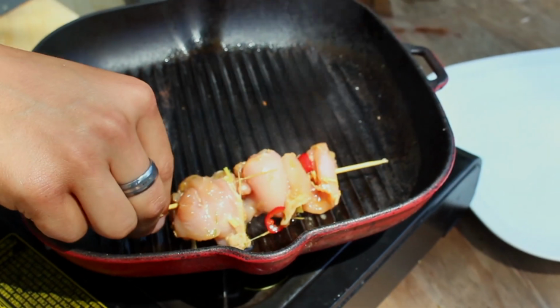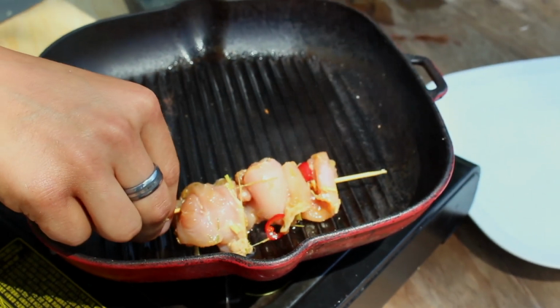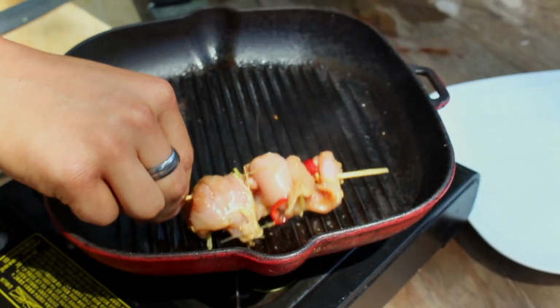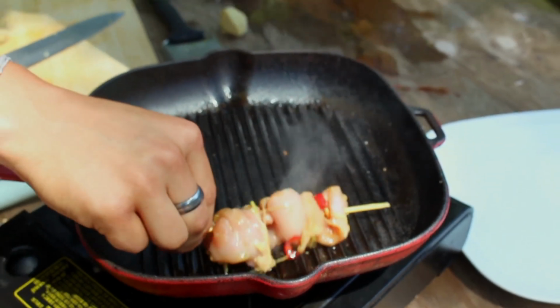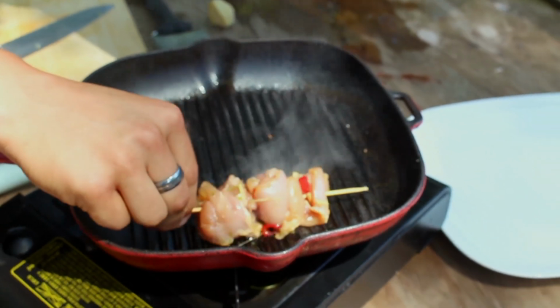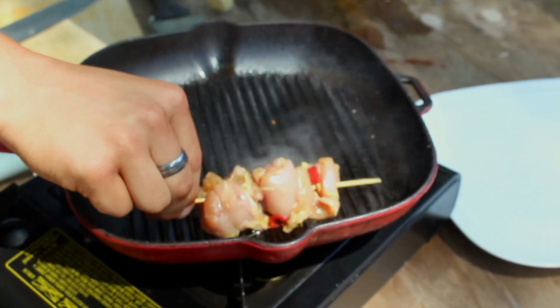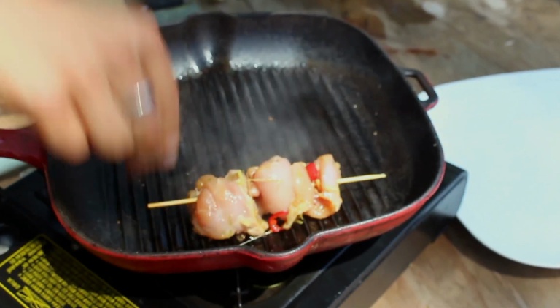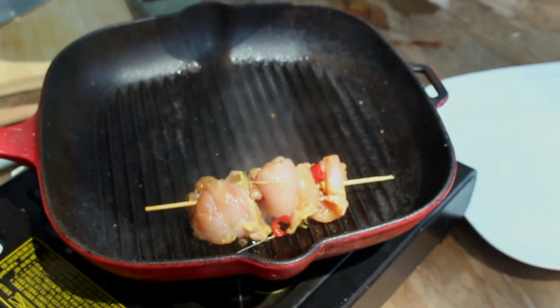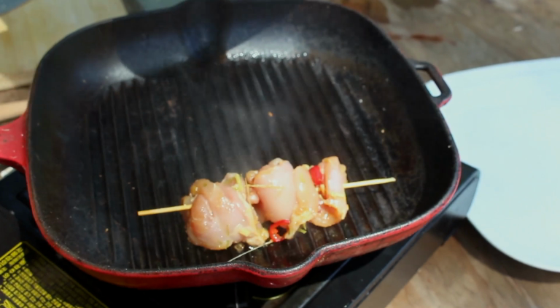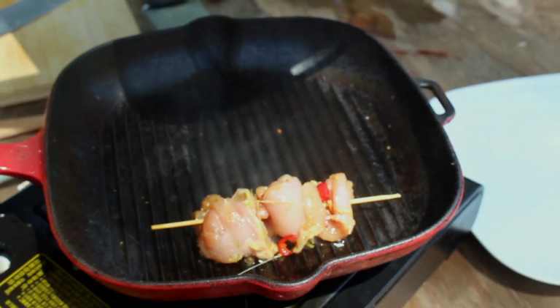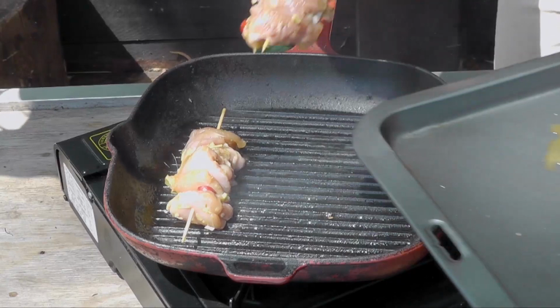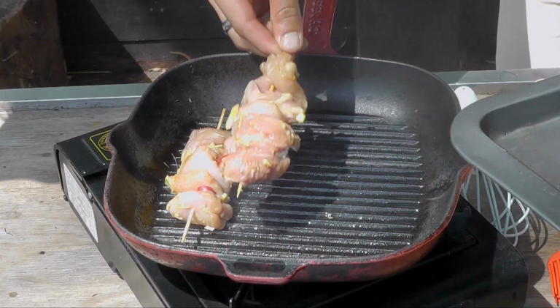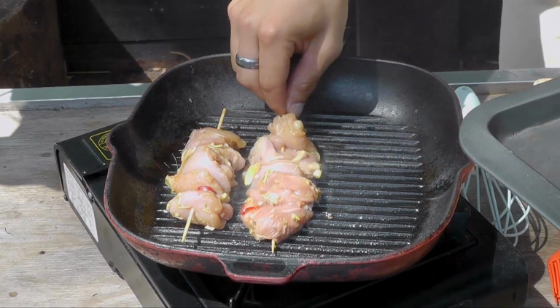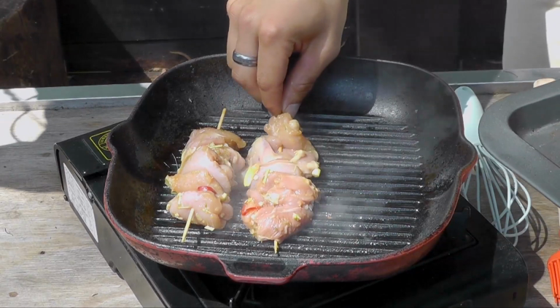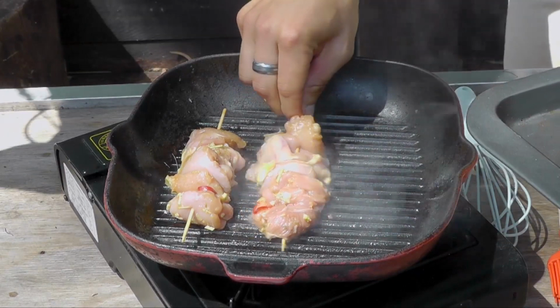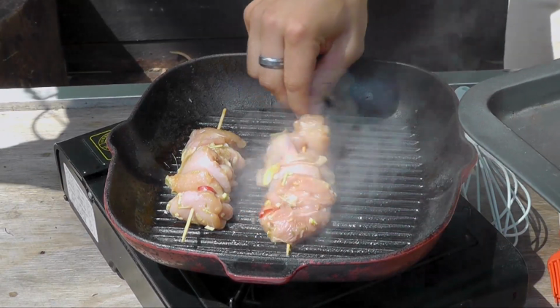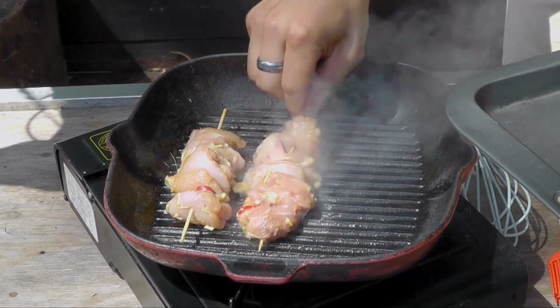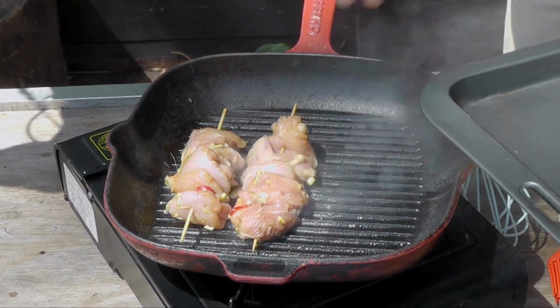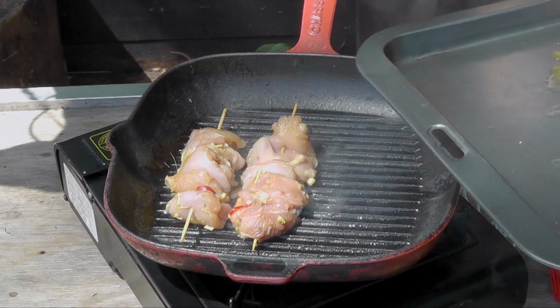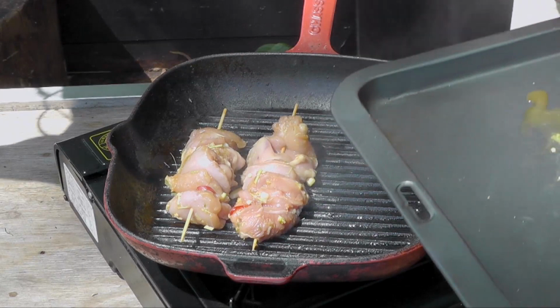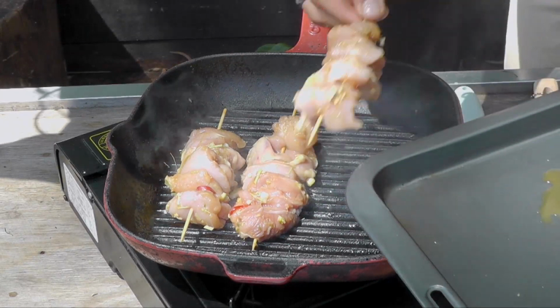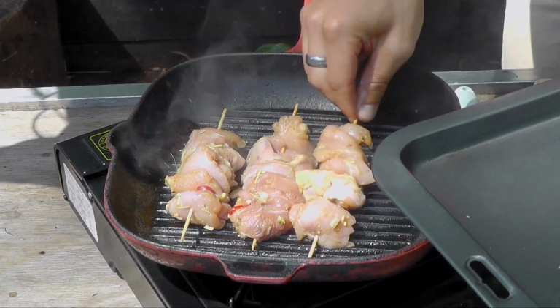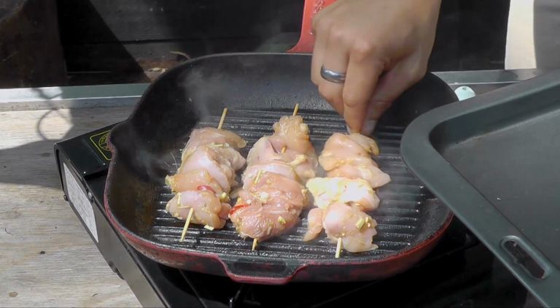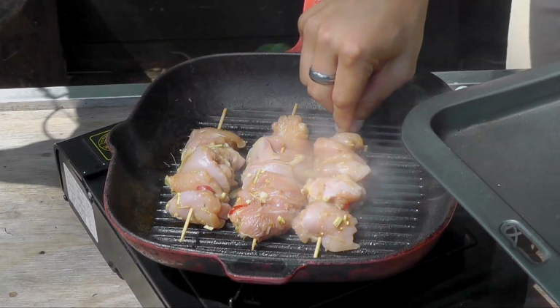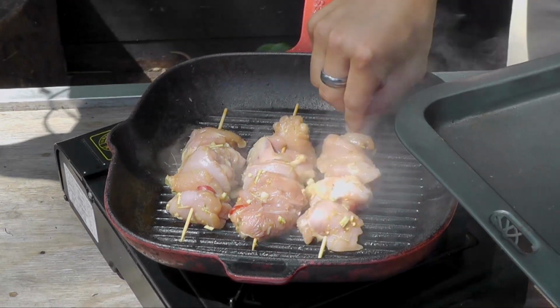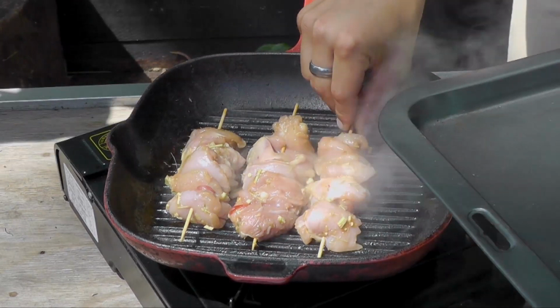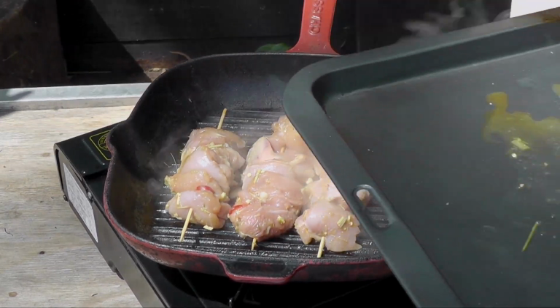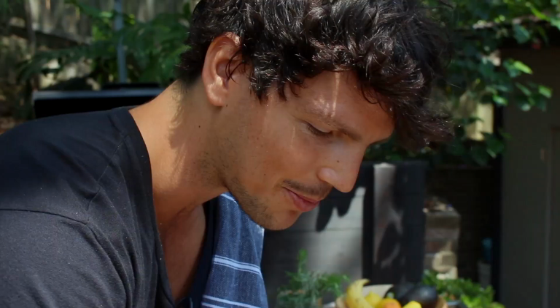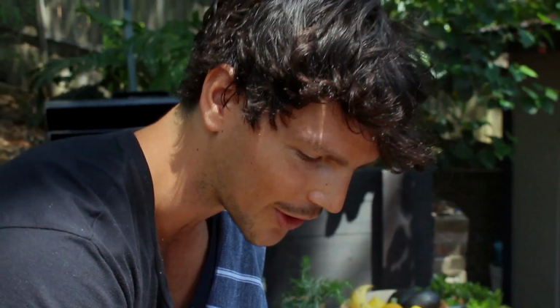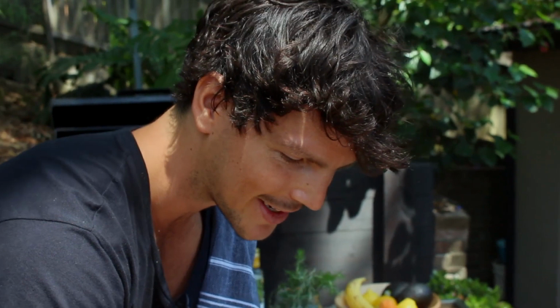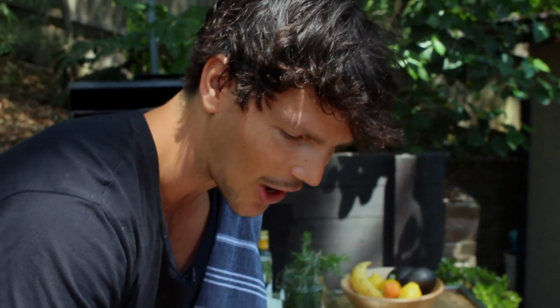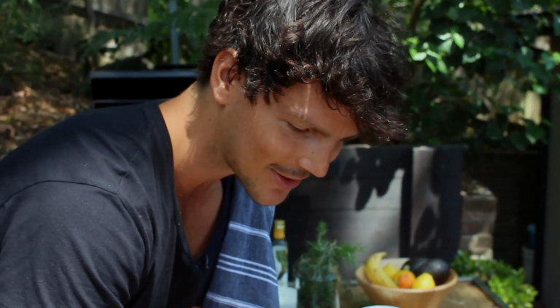Attack it. Slide it around so it doesn't stick. And repeat. Attack. Slide. And repeat. Looks like I've hit the mark with four beautifully sized skewers.